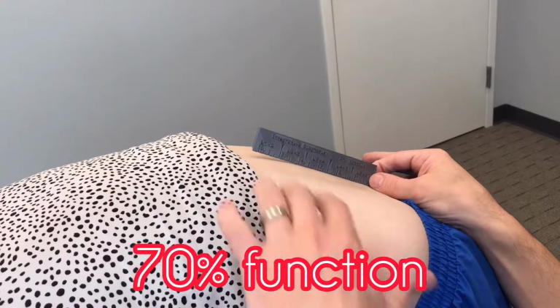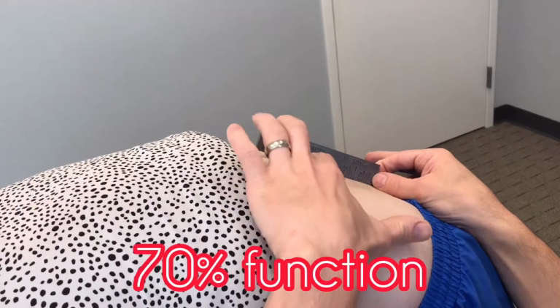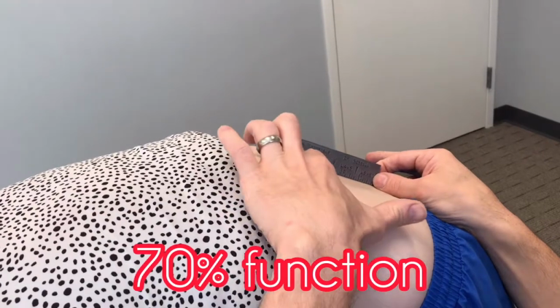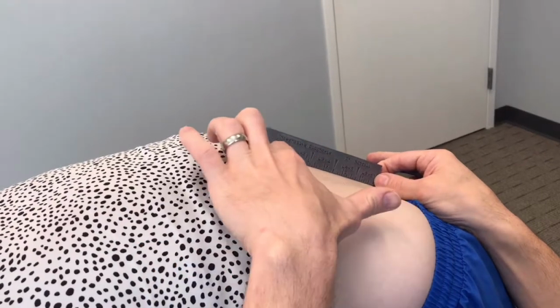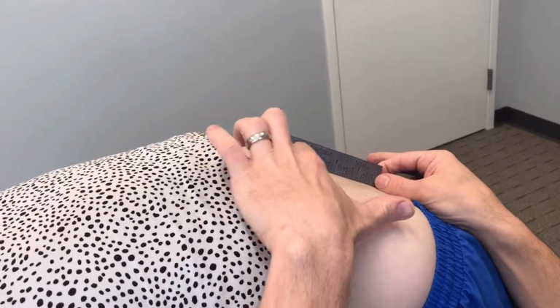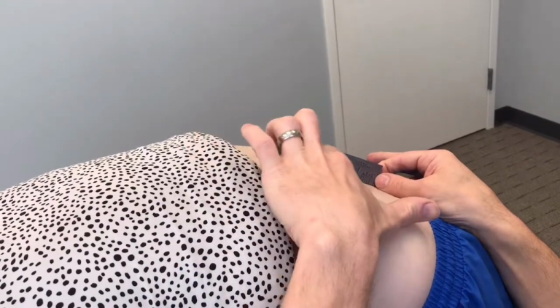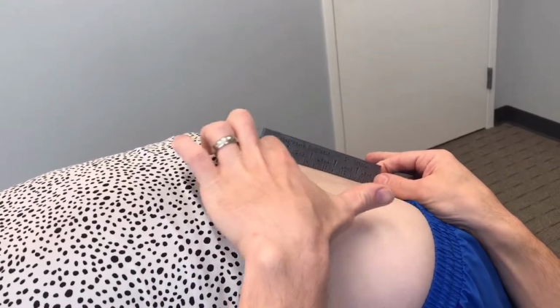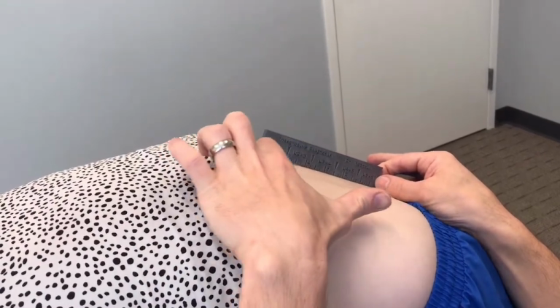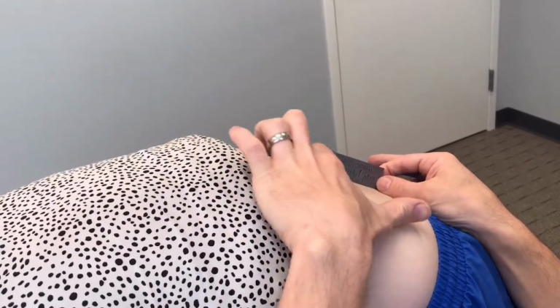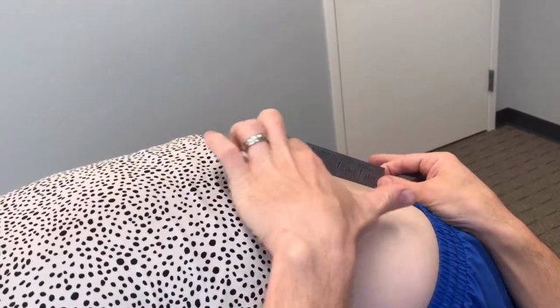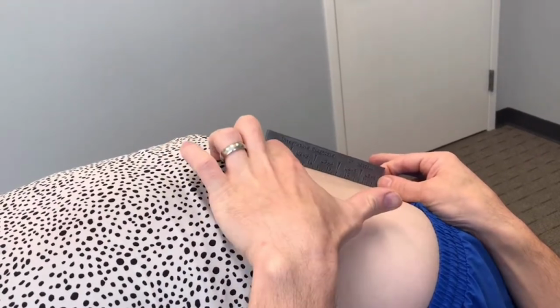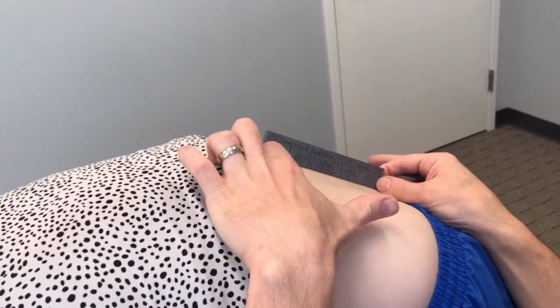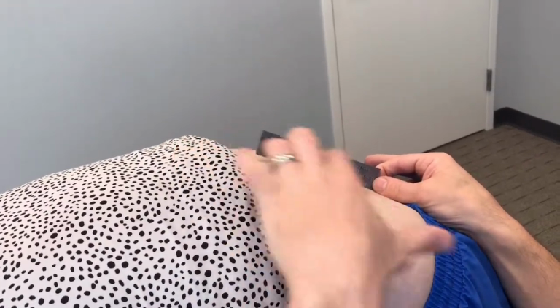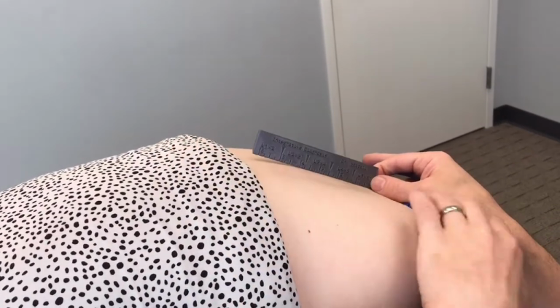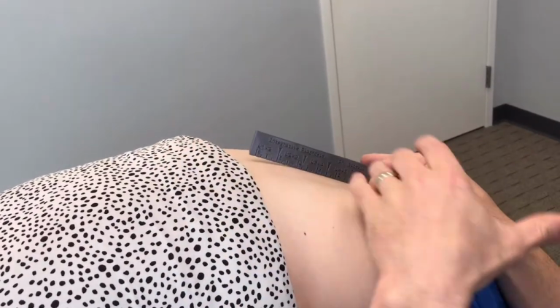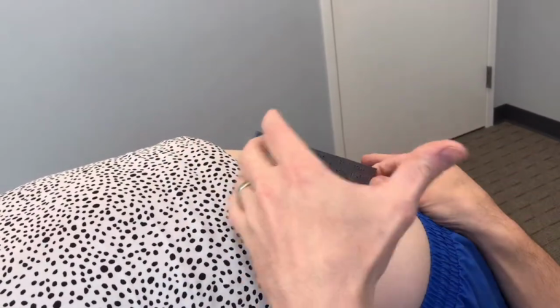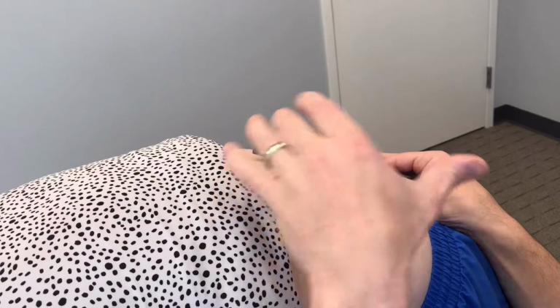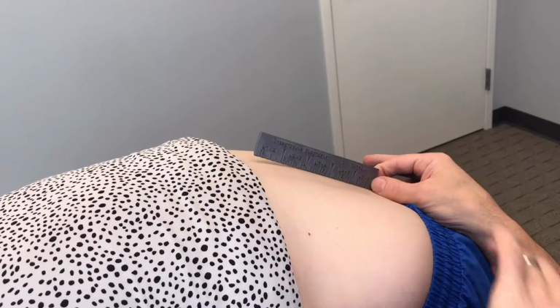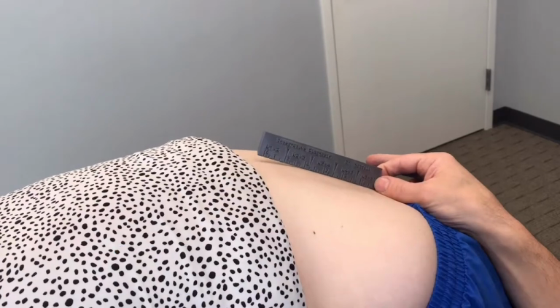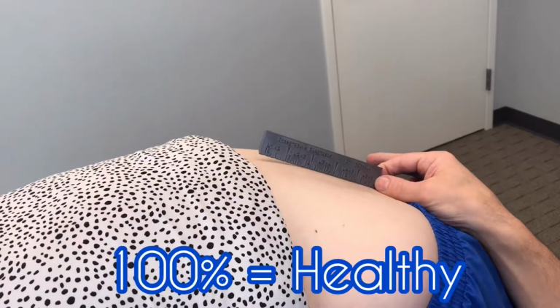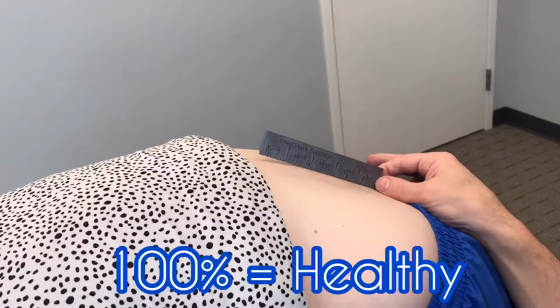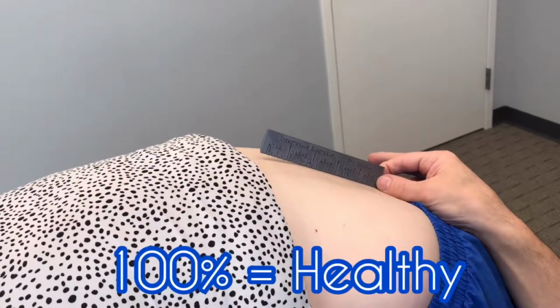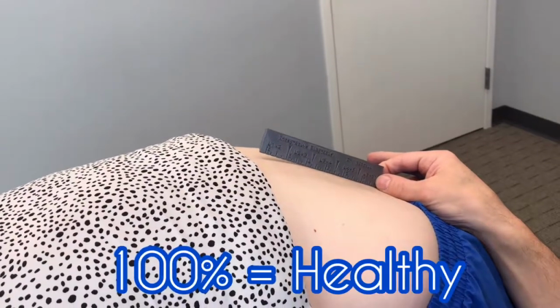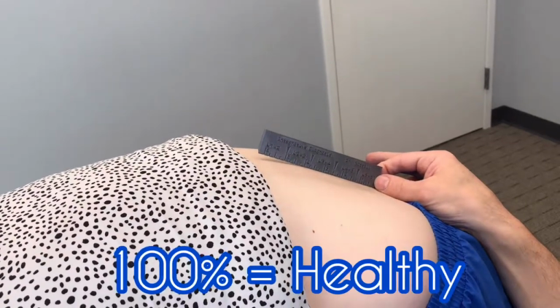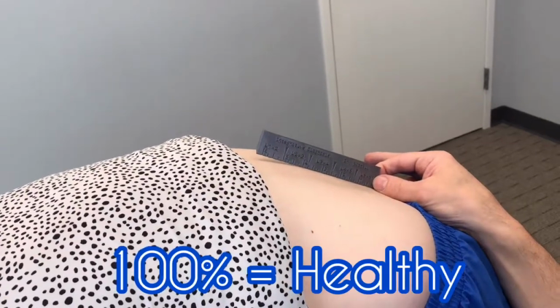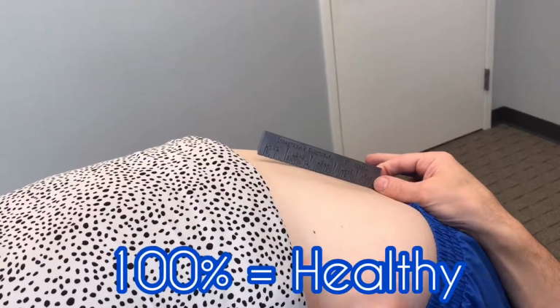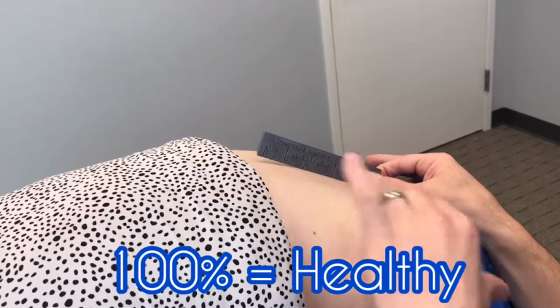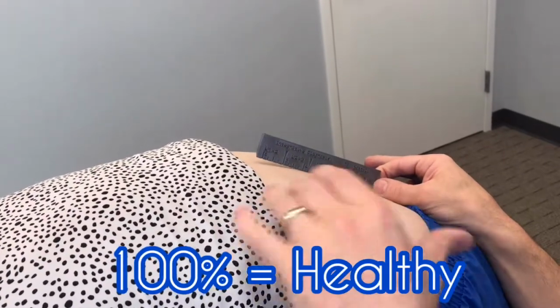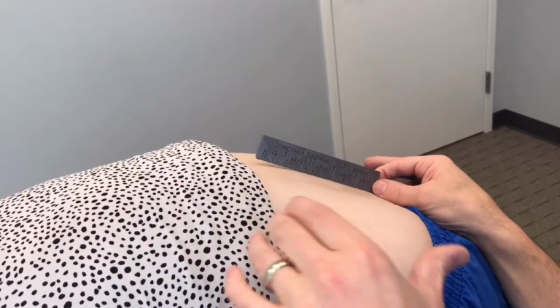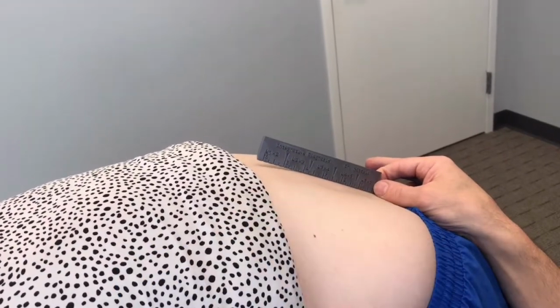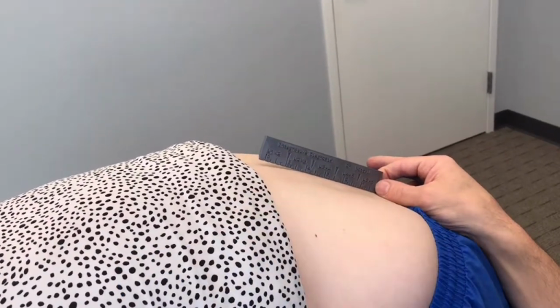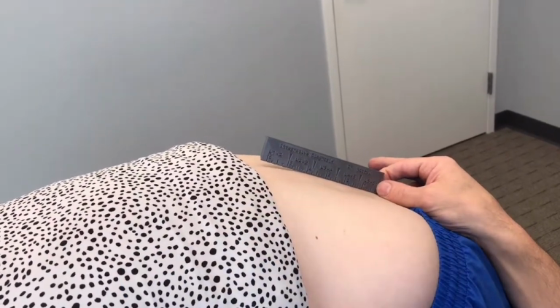Up here you can see how it's rounded — this is nice and healthy. A full lumbar spine should flex 100% and almost like a rainbow or a bridge.